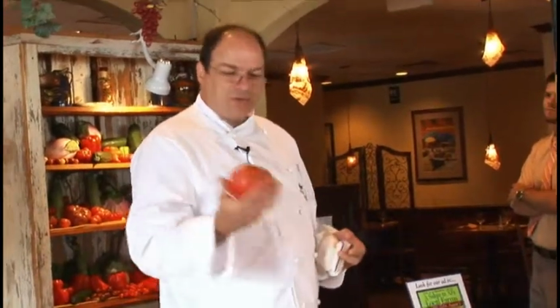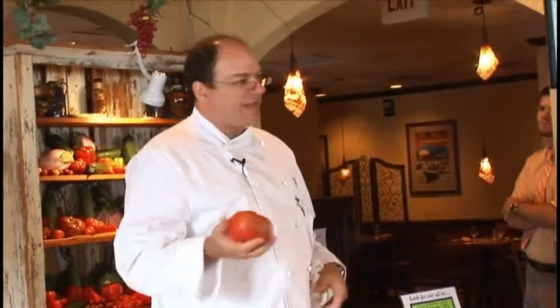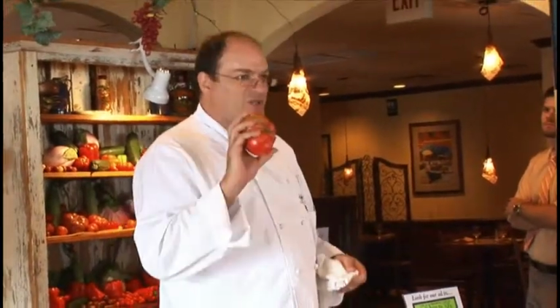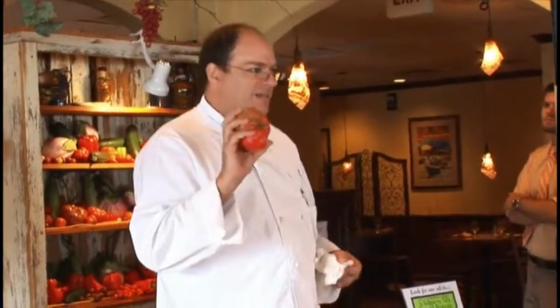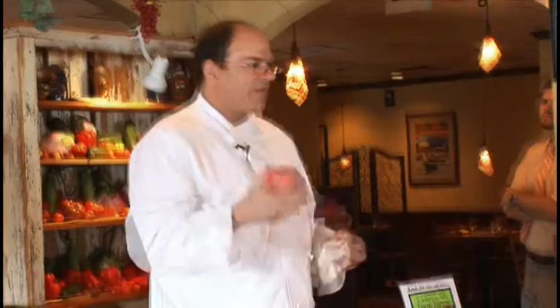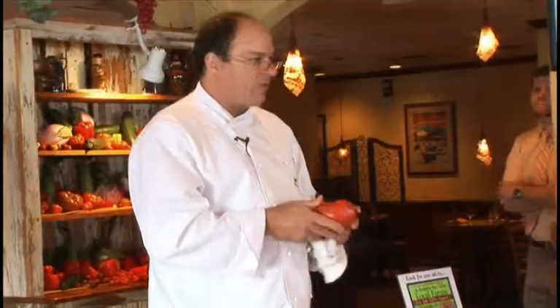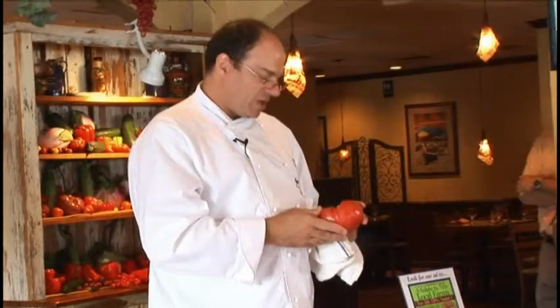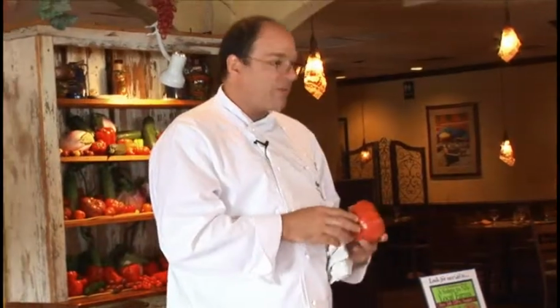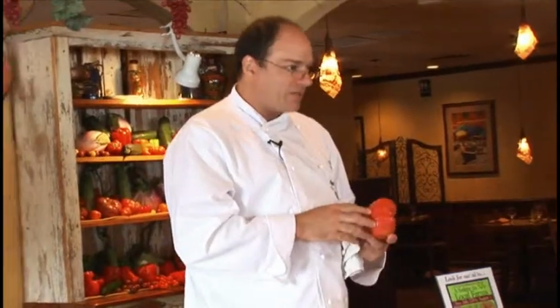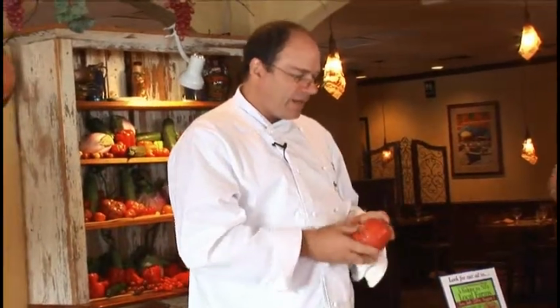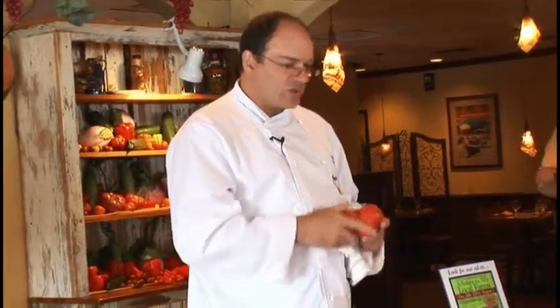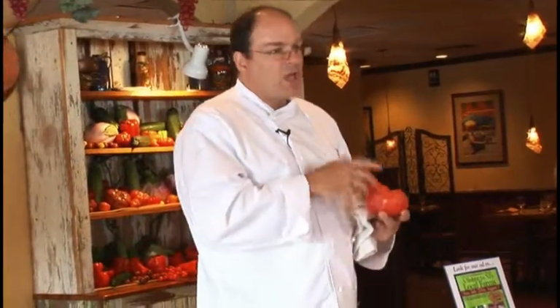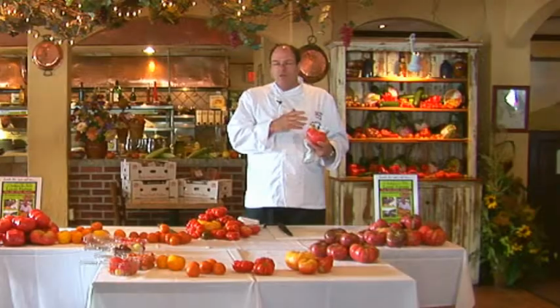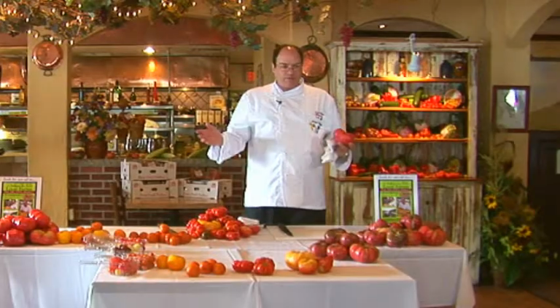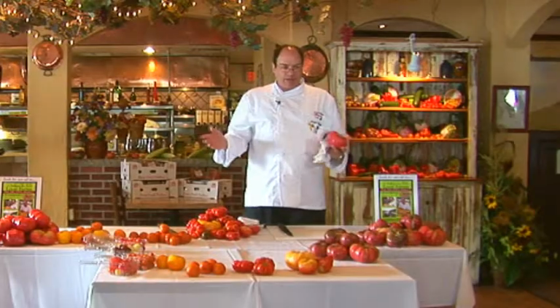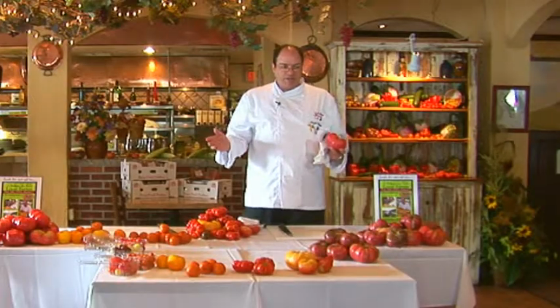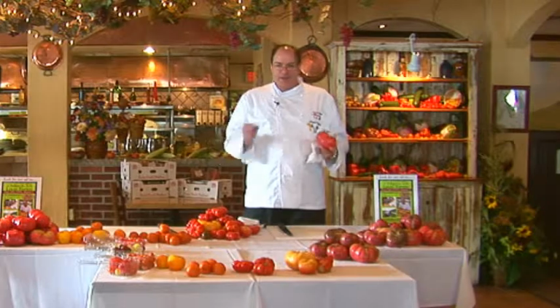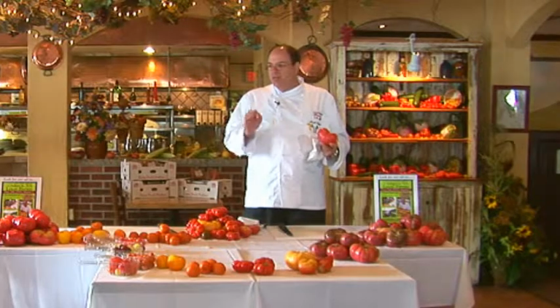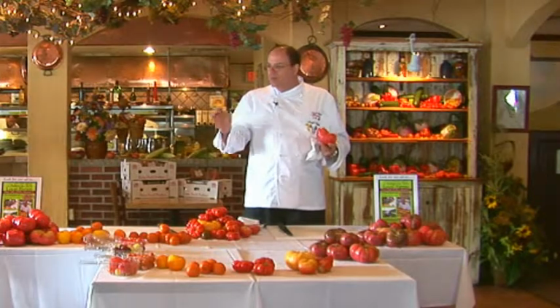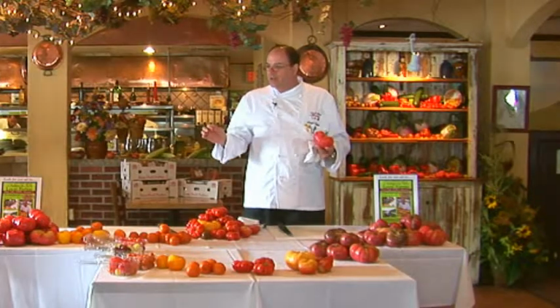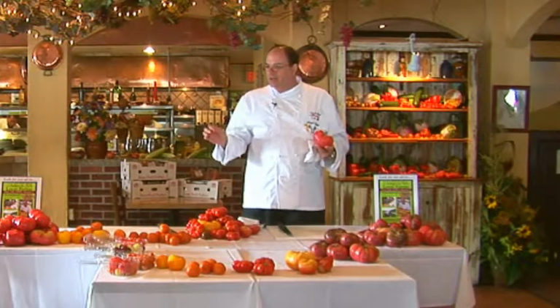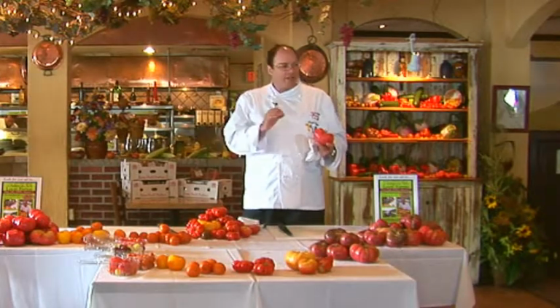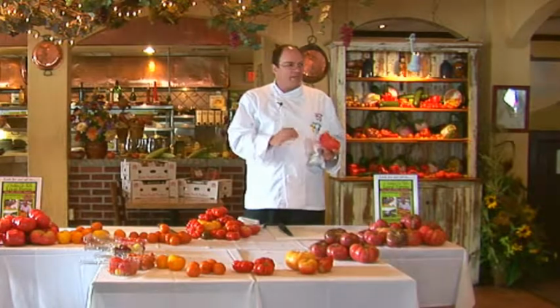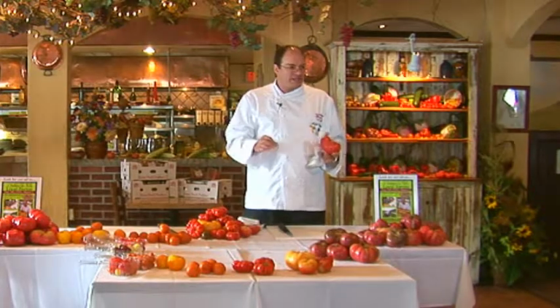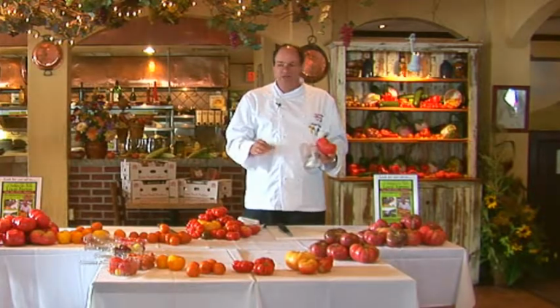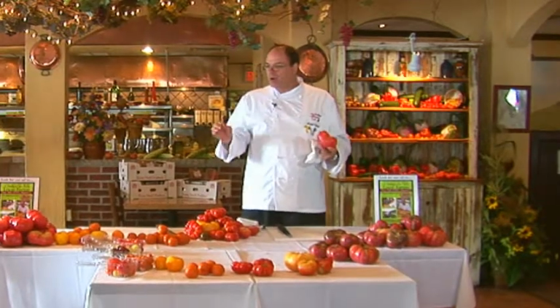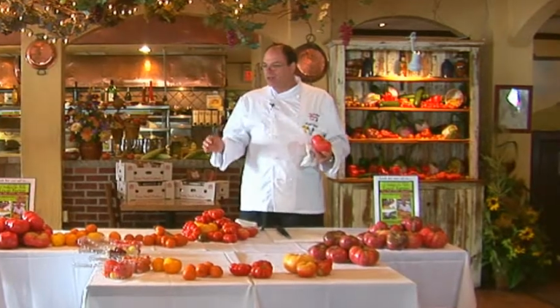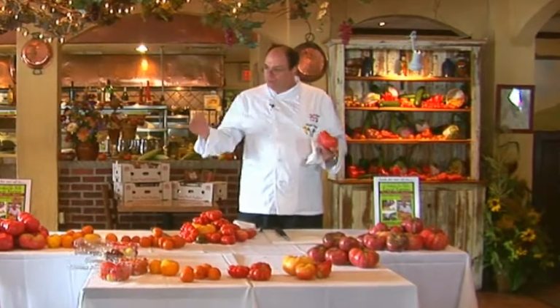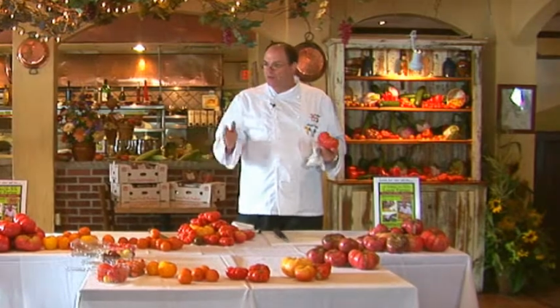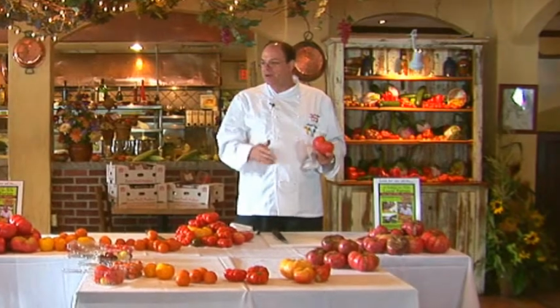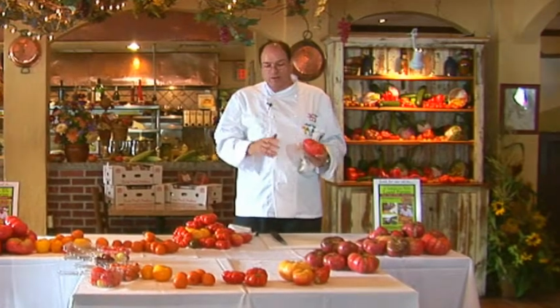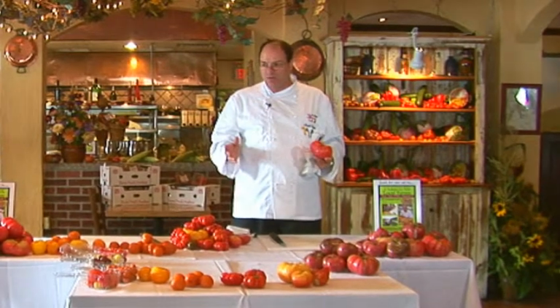Heirloom tomatoes last just a few days. We get them from our farmers every couple of days, and there are over 200 different varieties, and each one has its own different flavor. To do an heirloom tomato tasting is like doing a wine tasting. There are all different flavor profiles that are absolutely incredible.